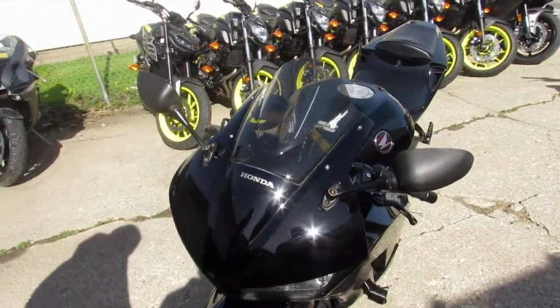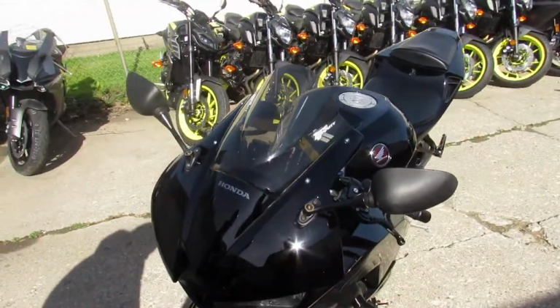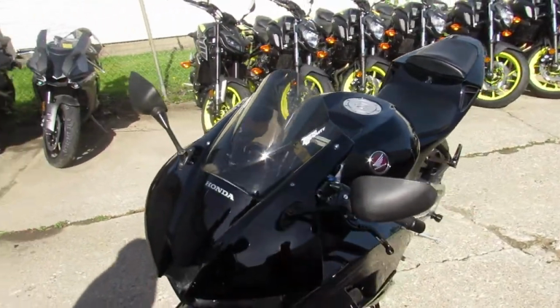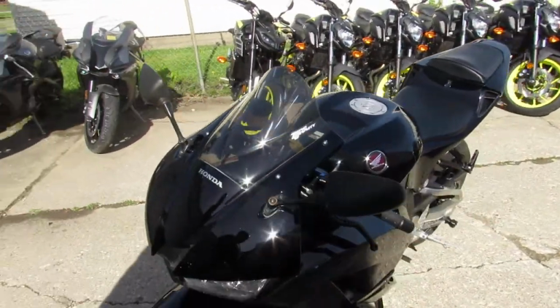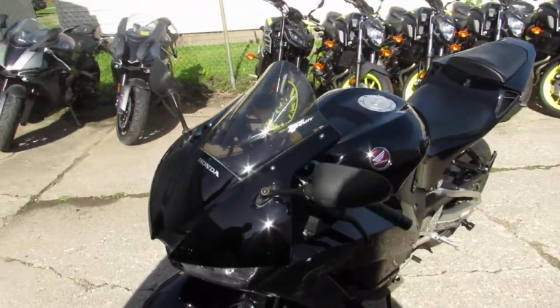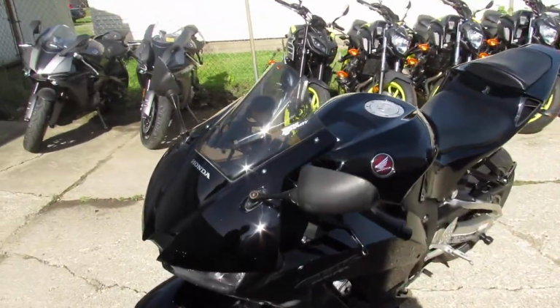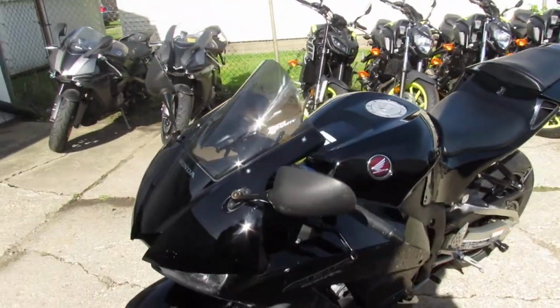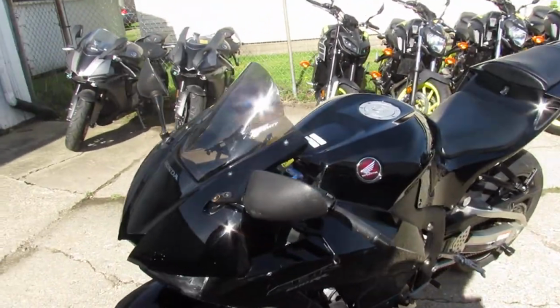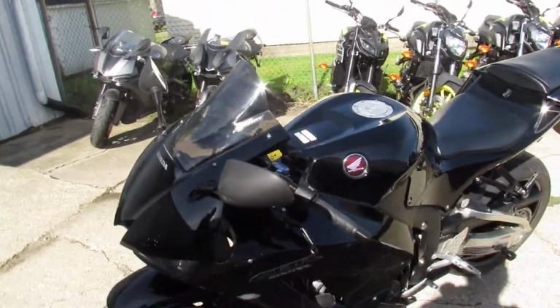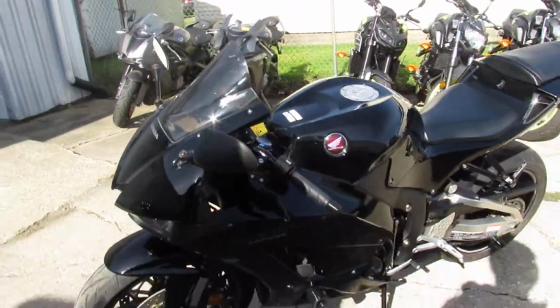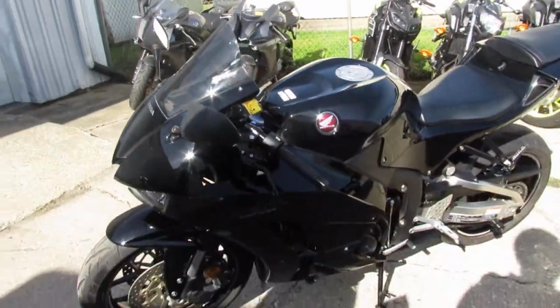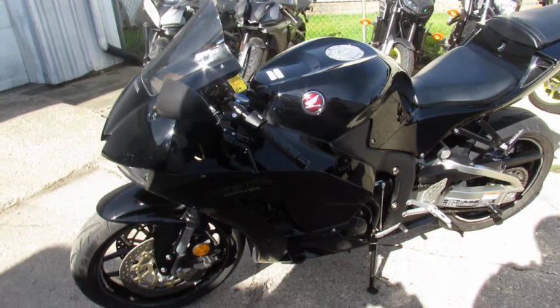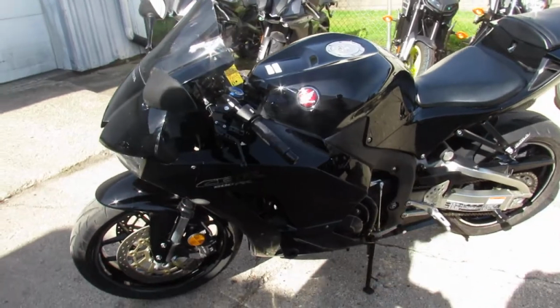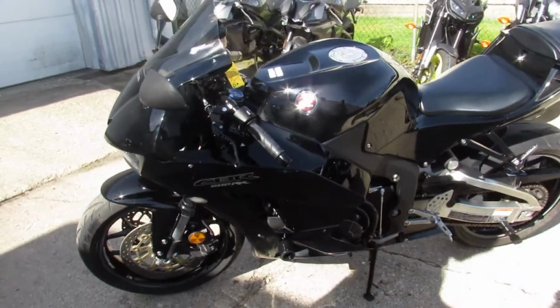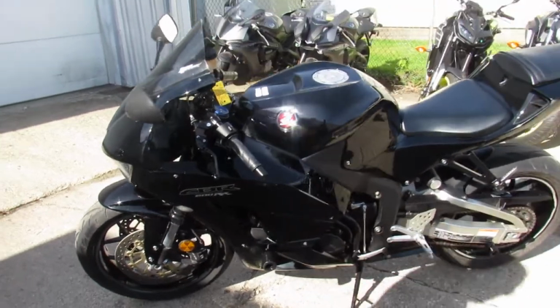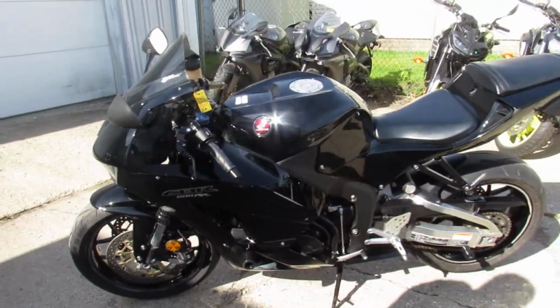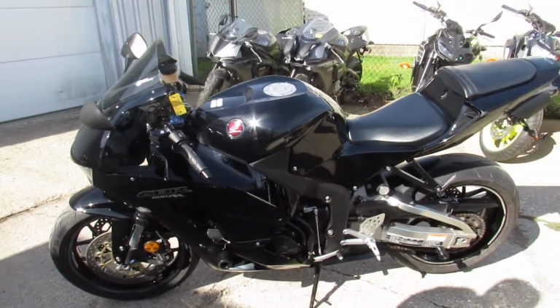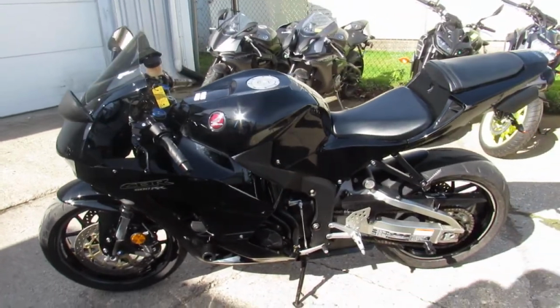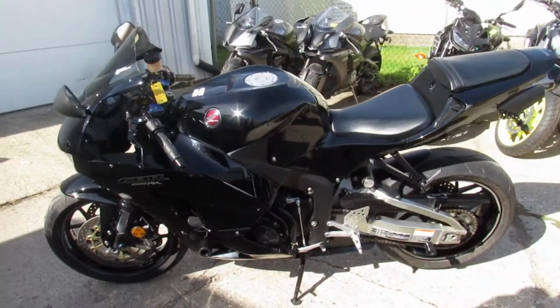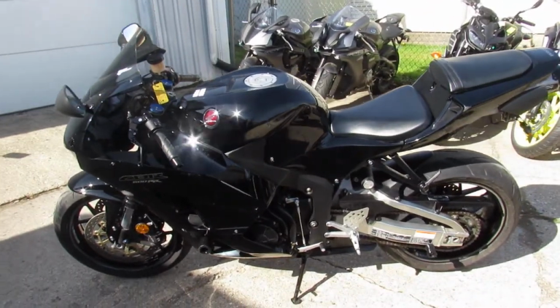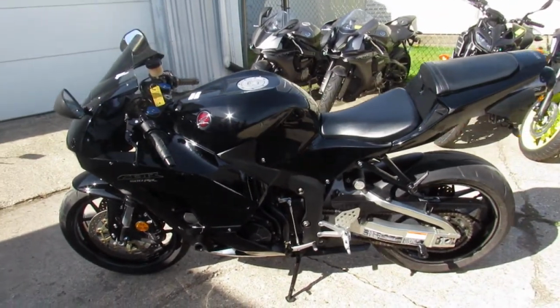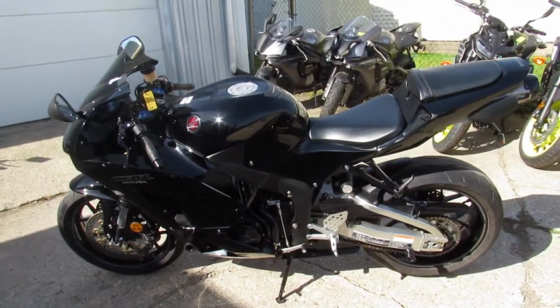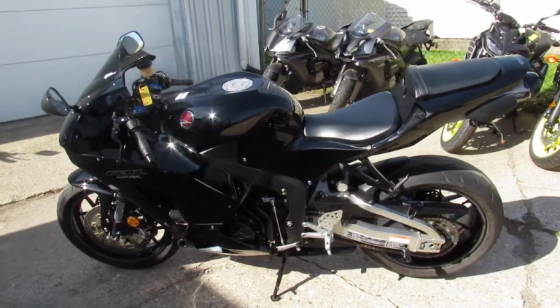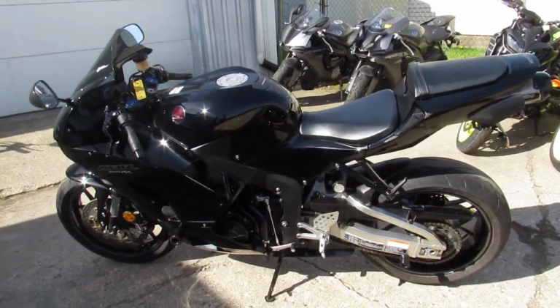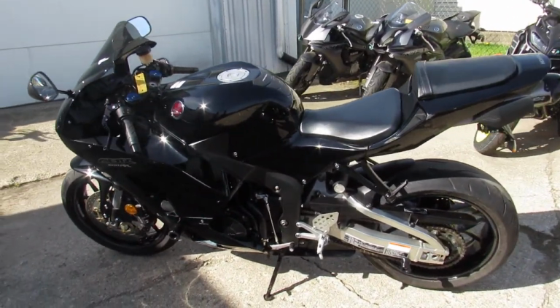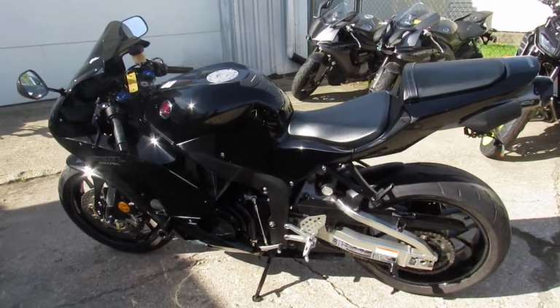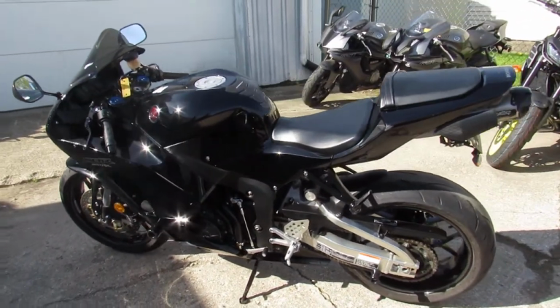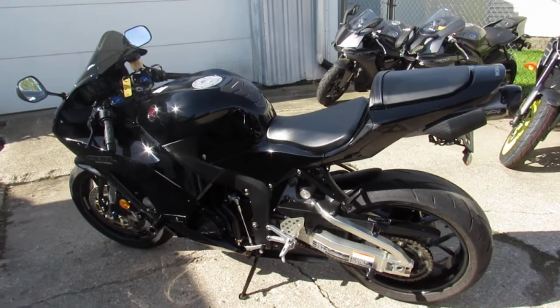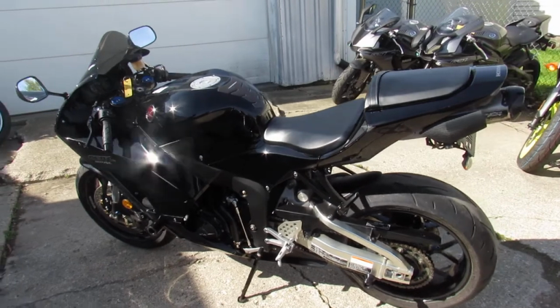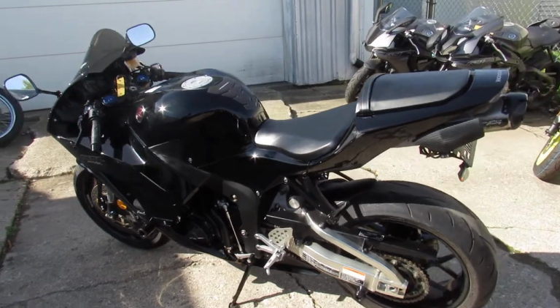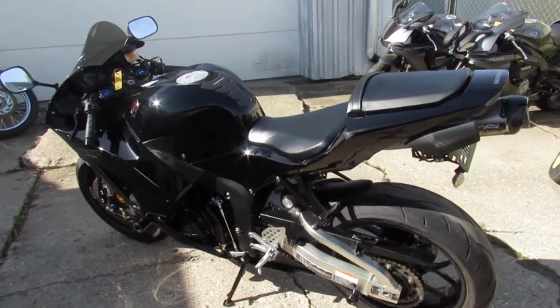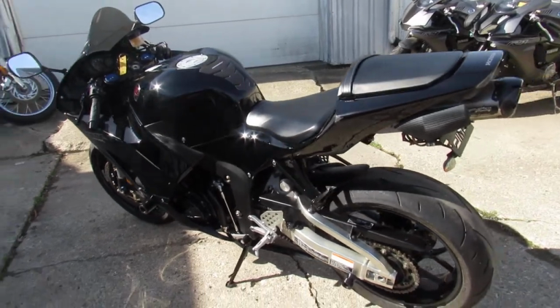This one is a 2015 Honda CBR600RR. Low miles — 2,305 miles — and this thing's a perfect 10 out of 10, loaded up with all the goodies.